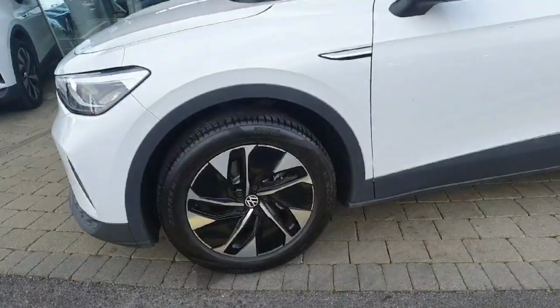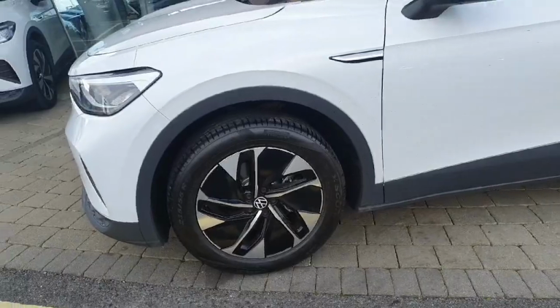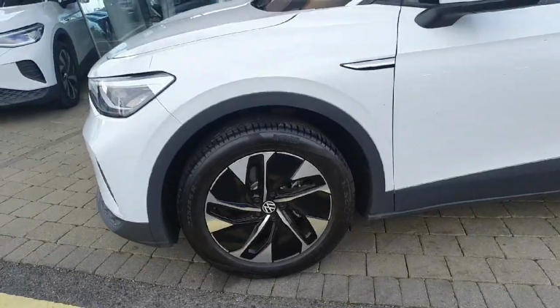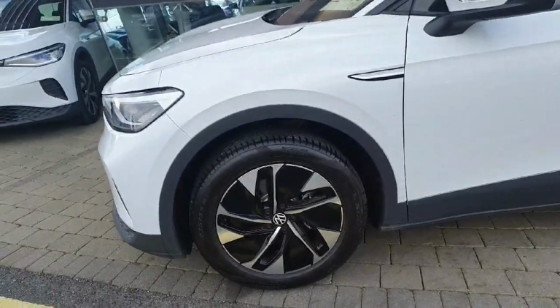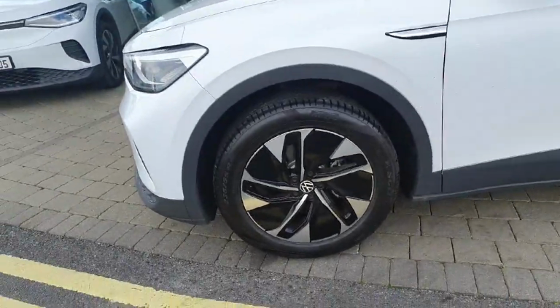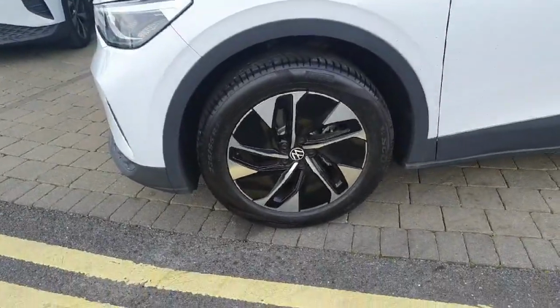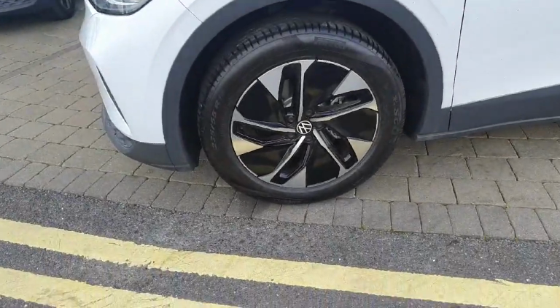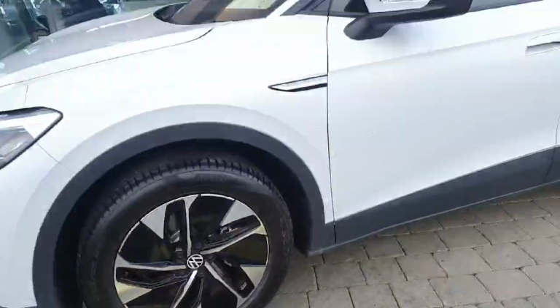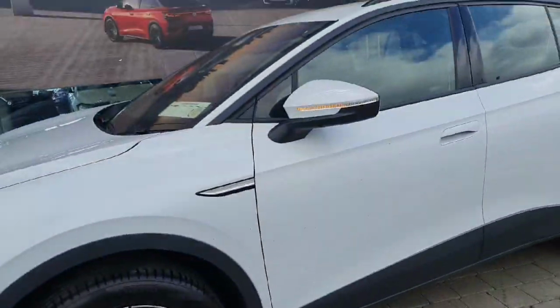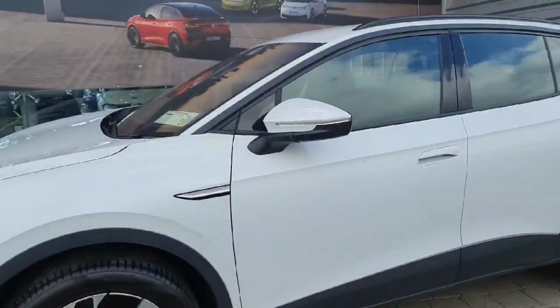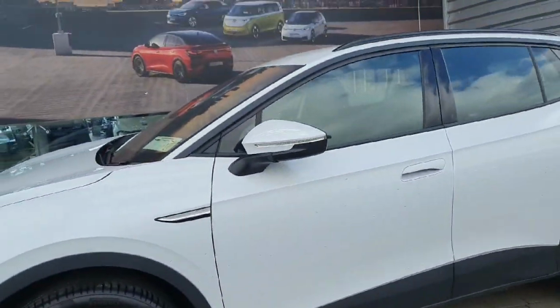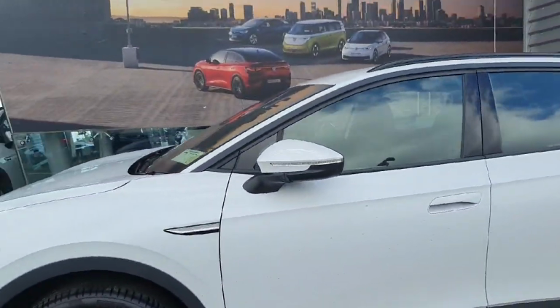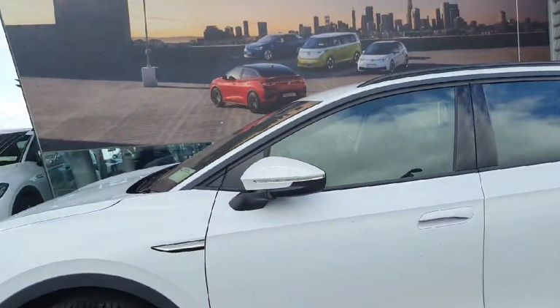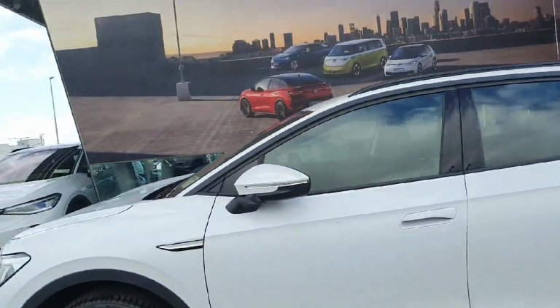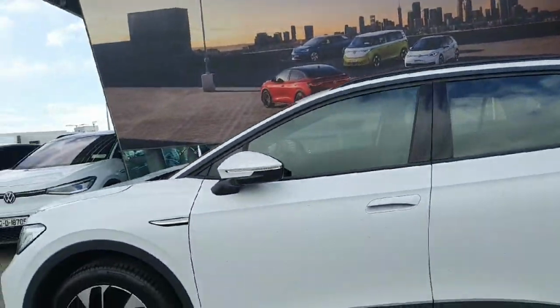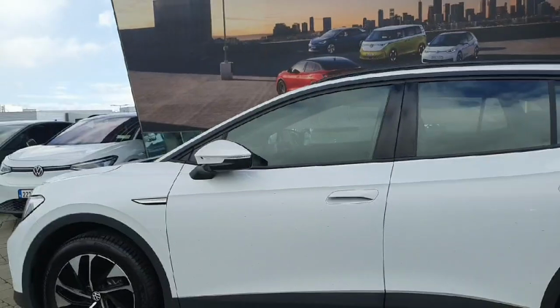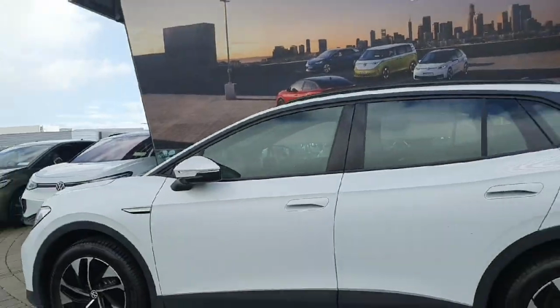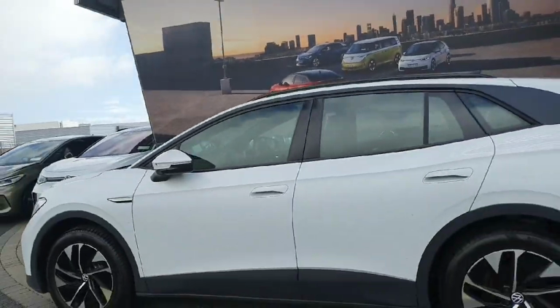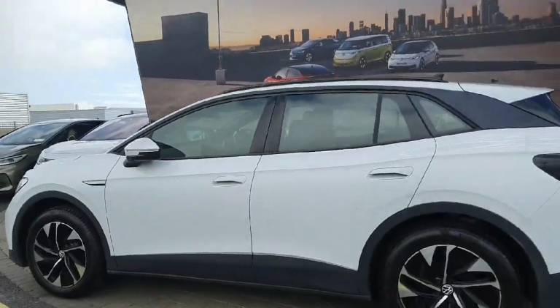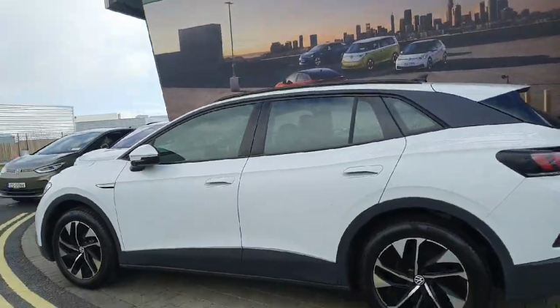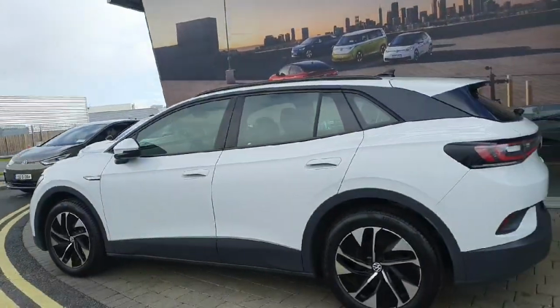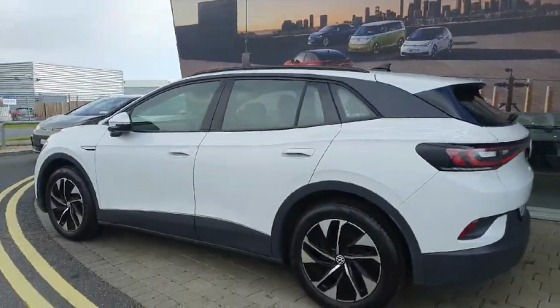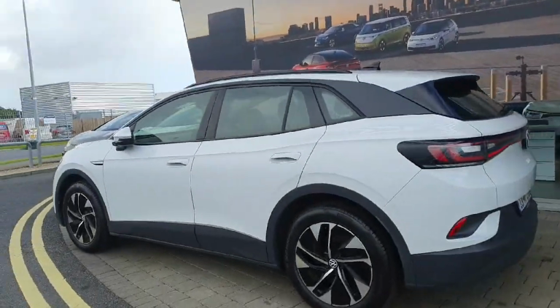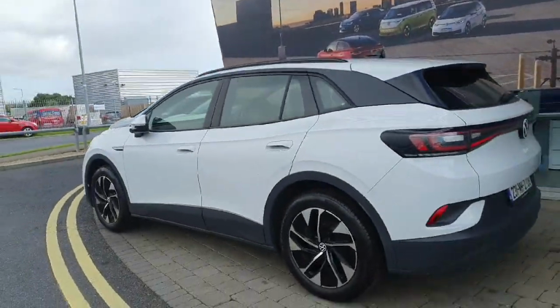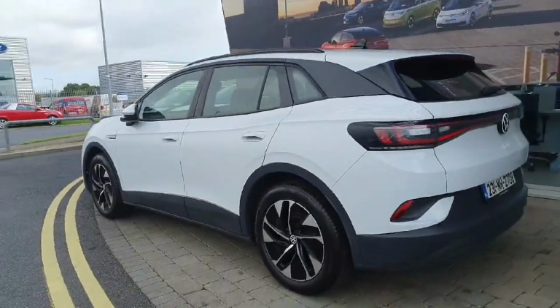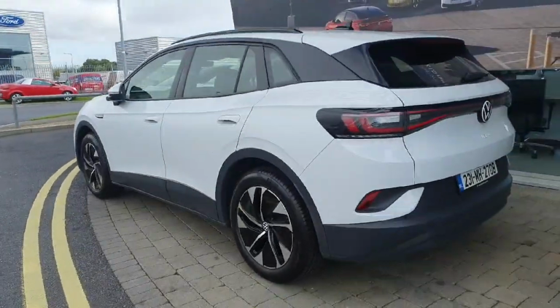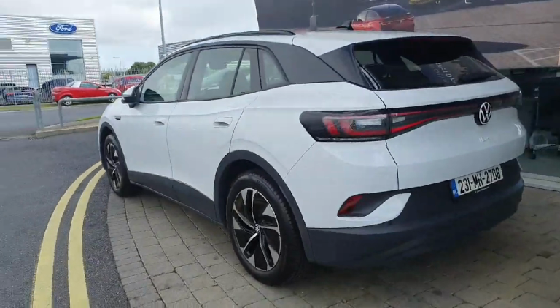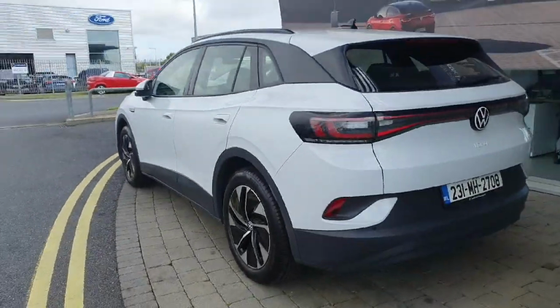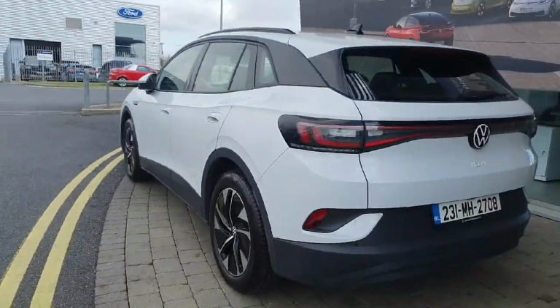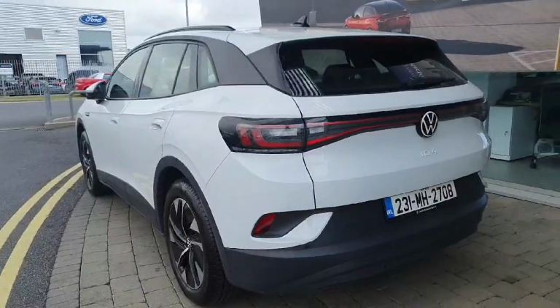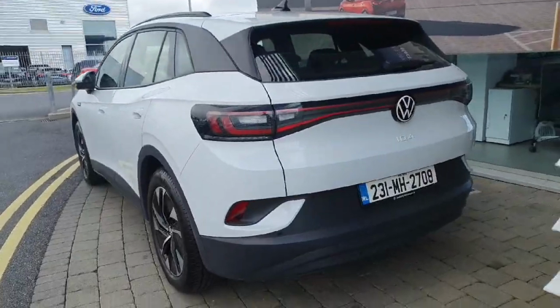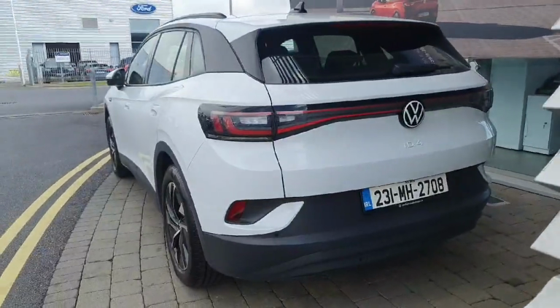This ID4 is coming with 19-inch alloys, automatic folding mirrors which include blind spot monitoring, front and rear parking sensors, as well as wireless phone charging inside and ambient lighting, amongst other features.